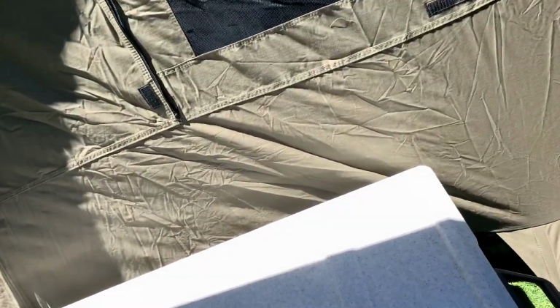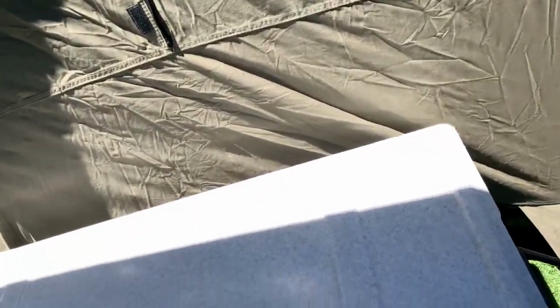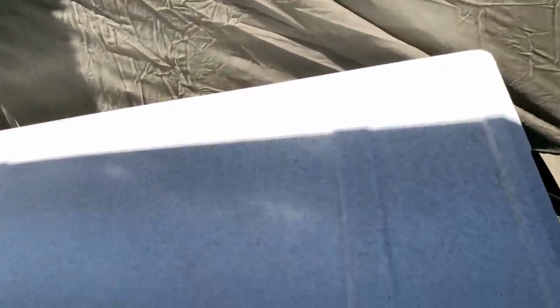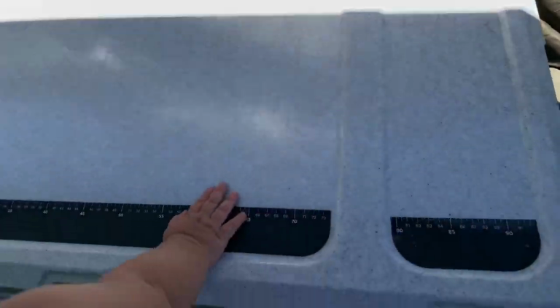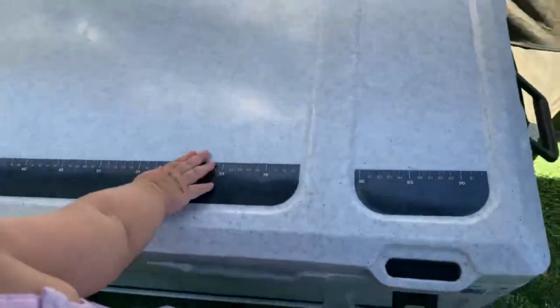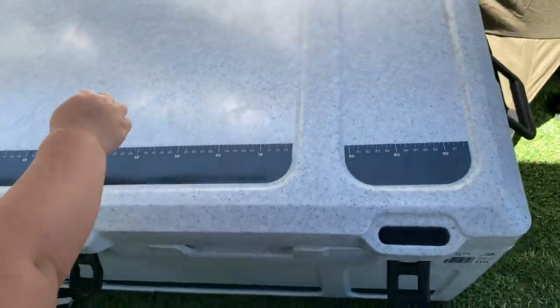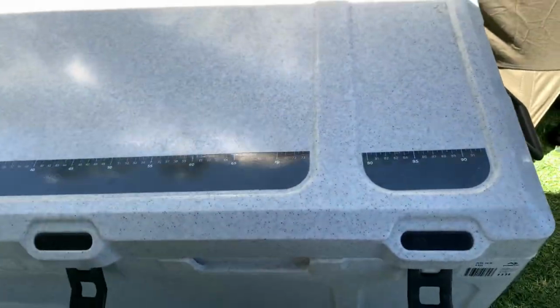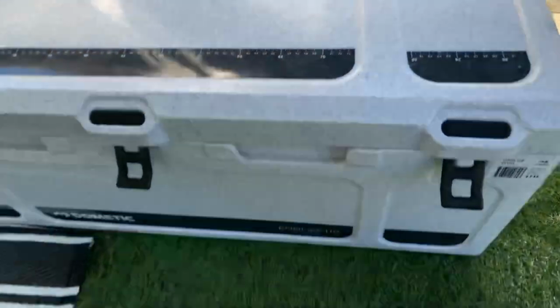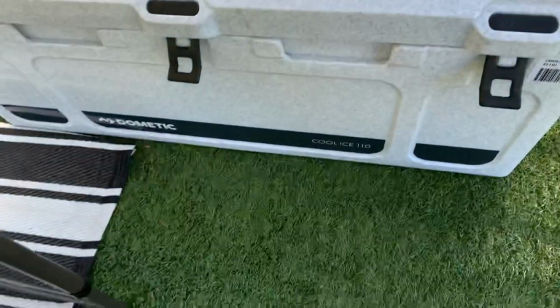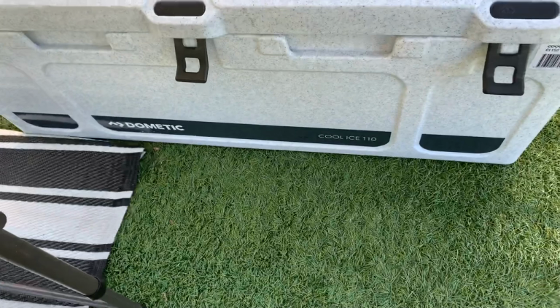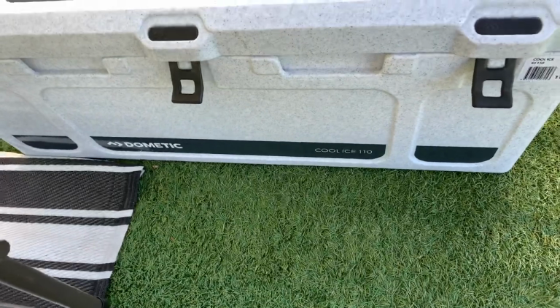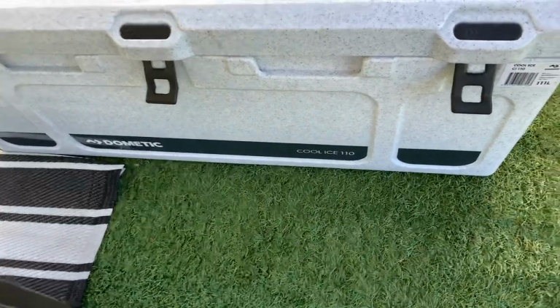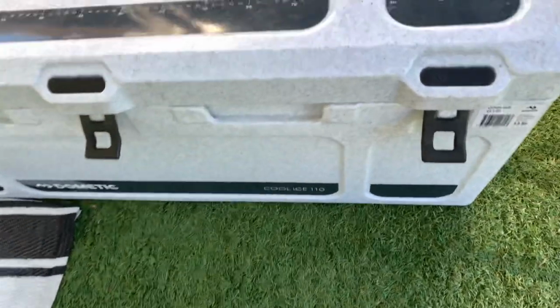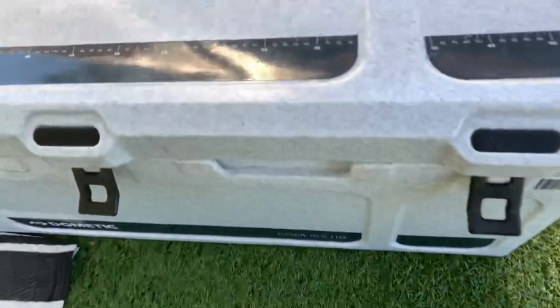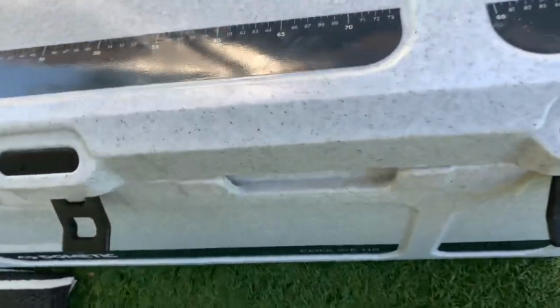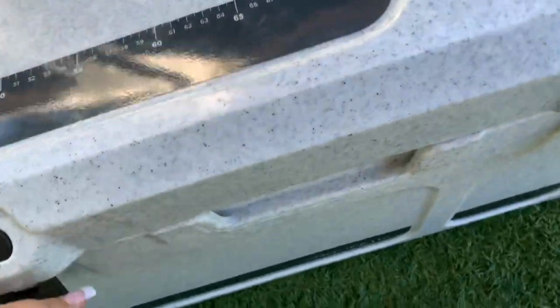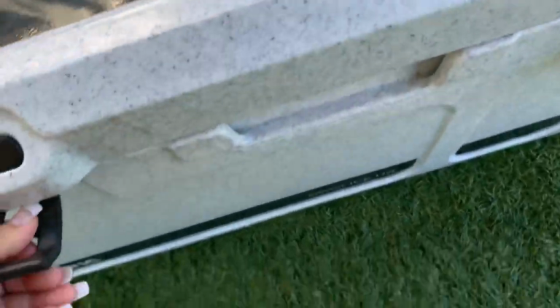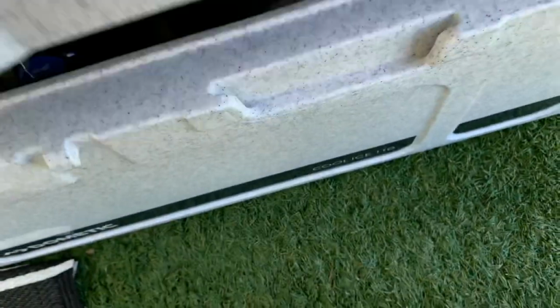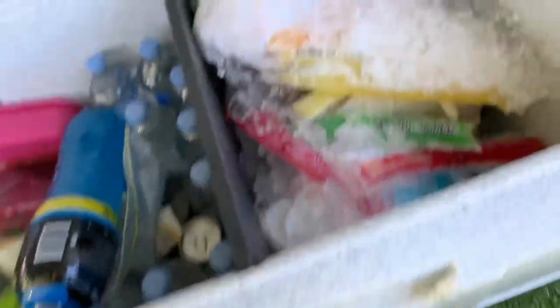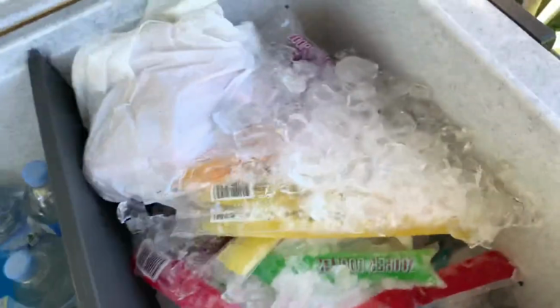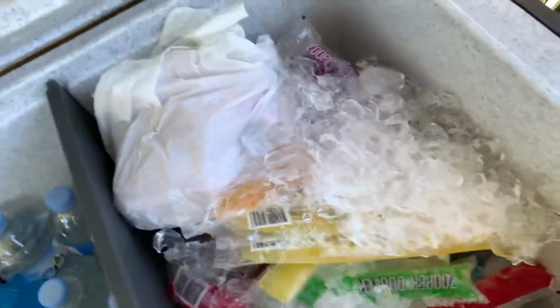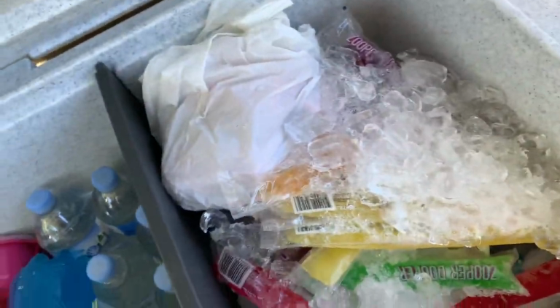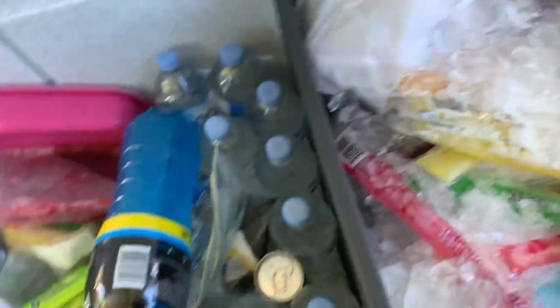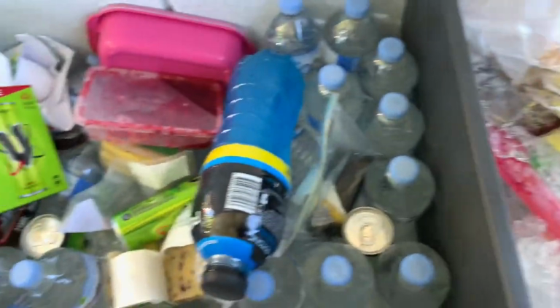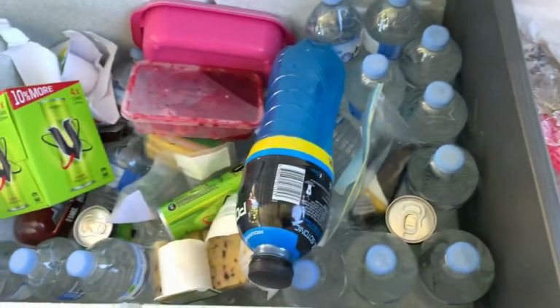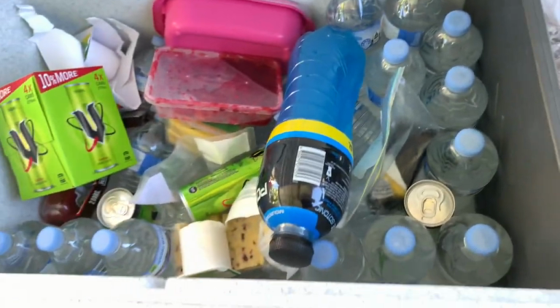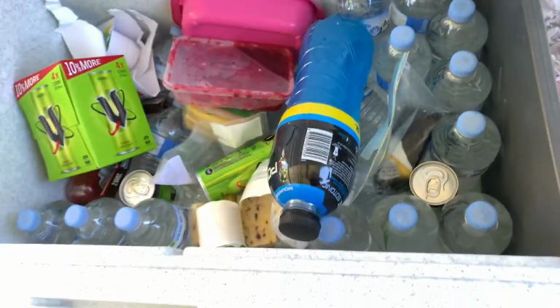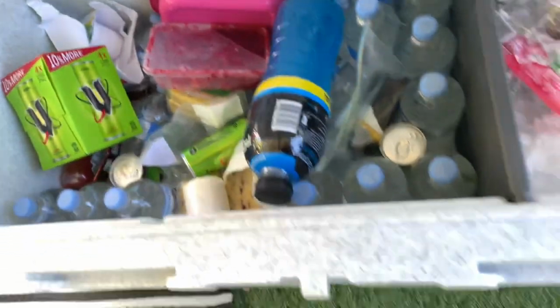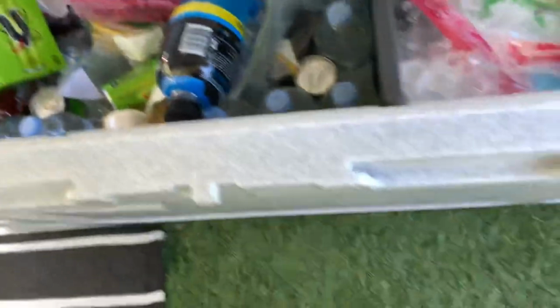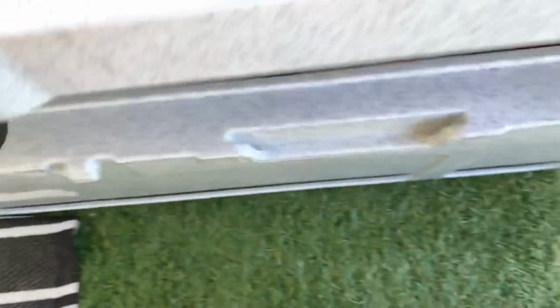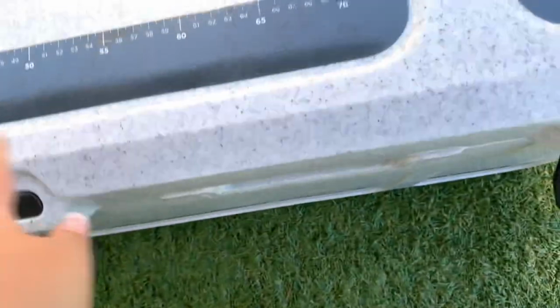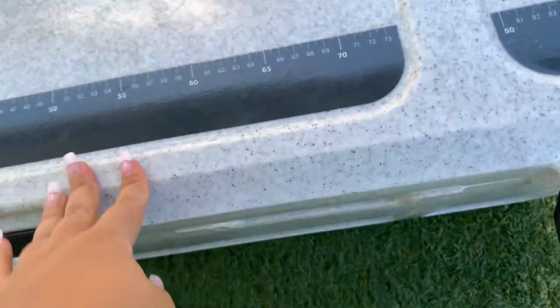This is the esky that we got — the Dometic. We did a freezer section and just a fridge section.